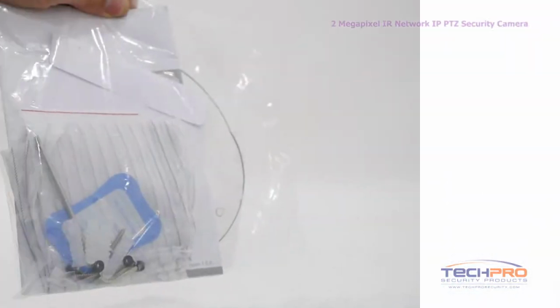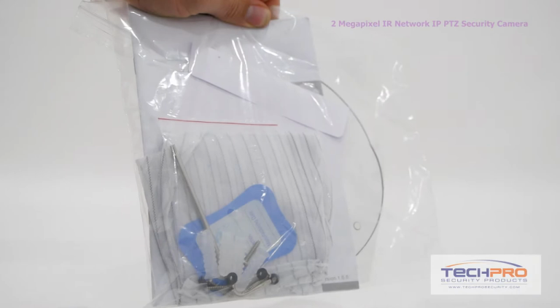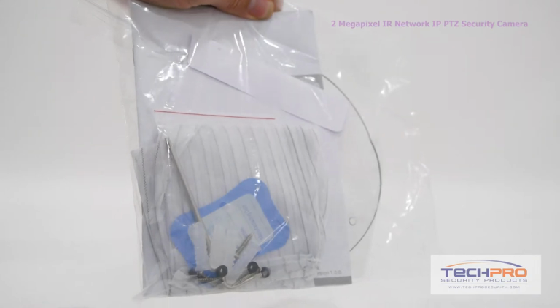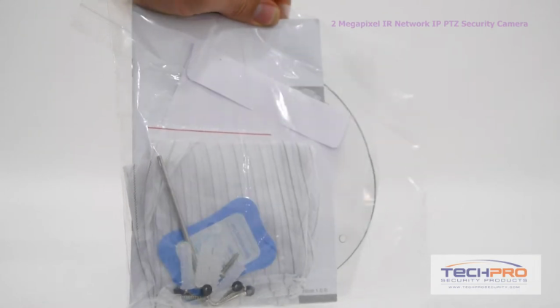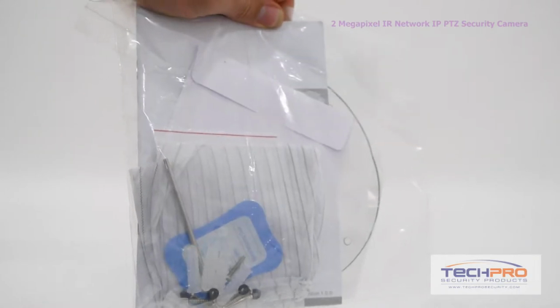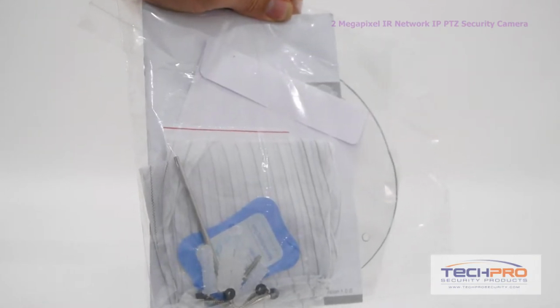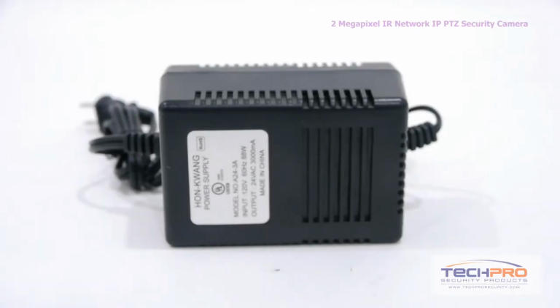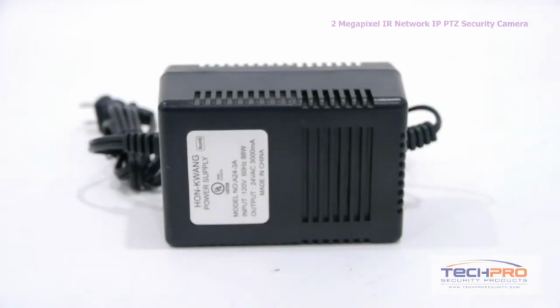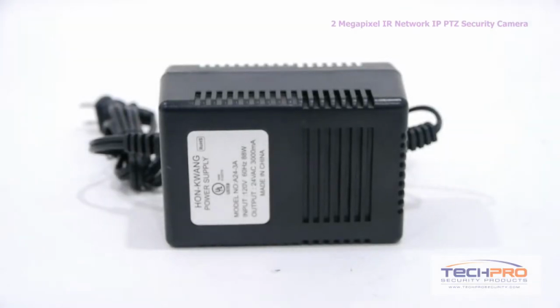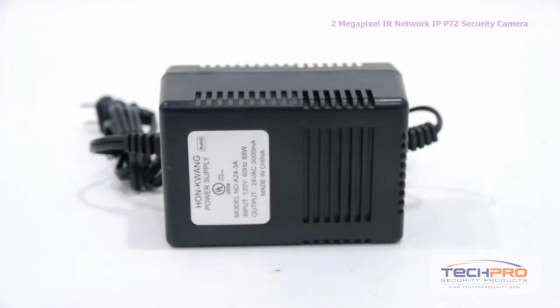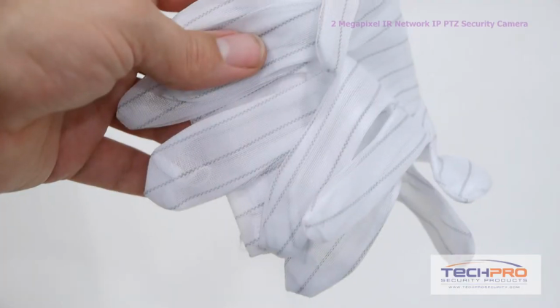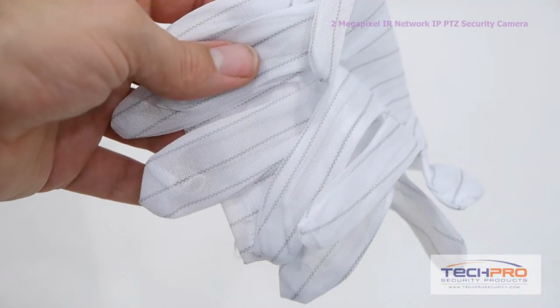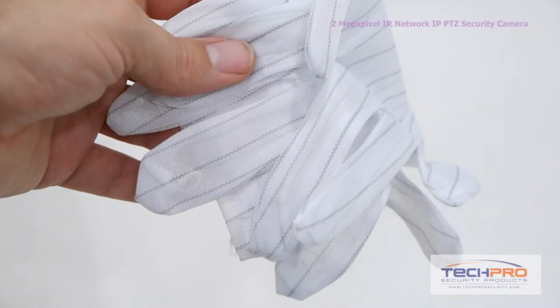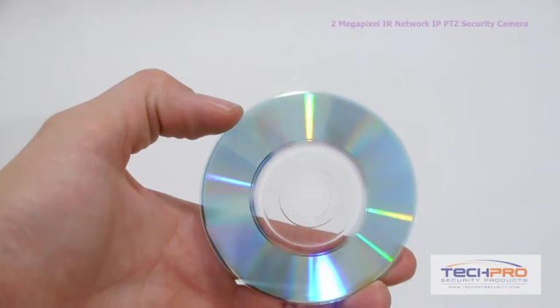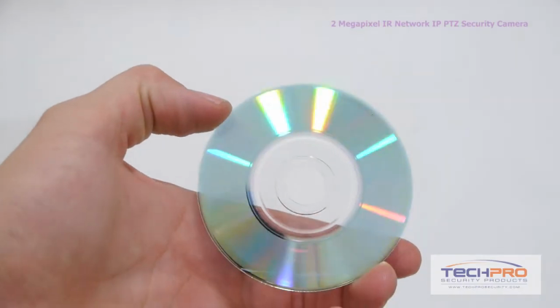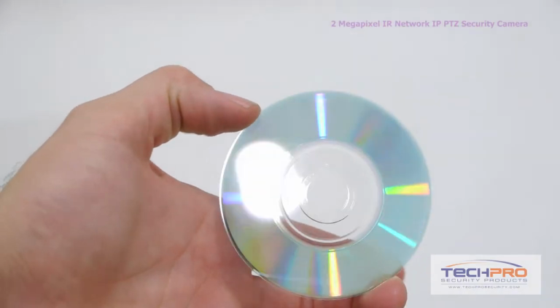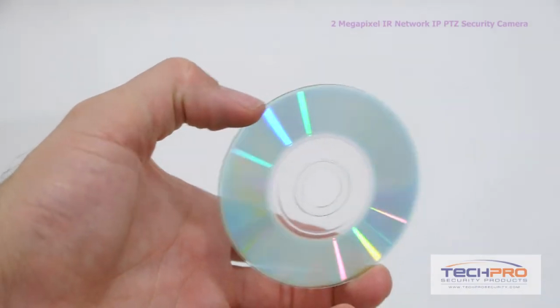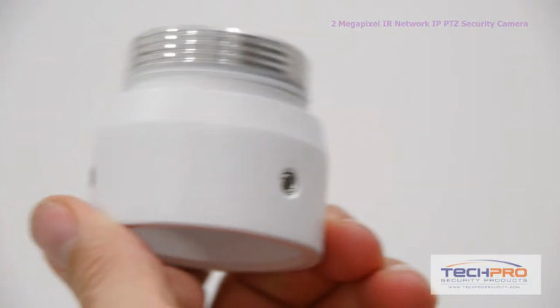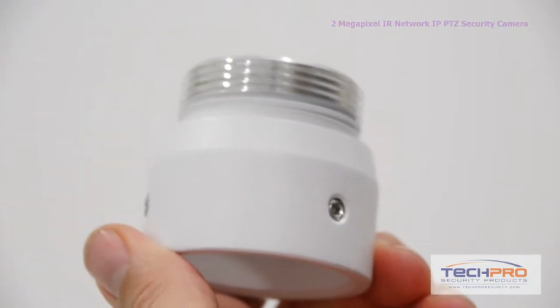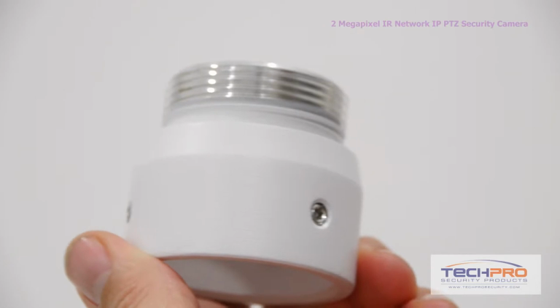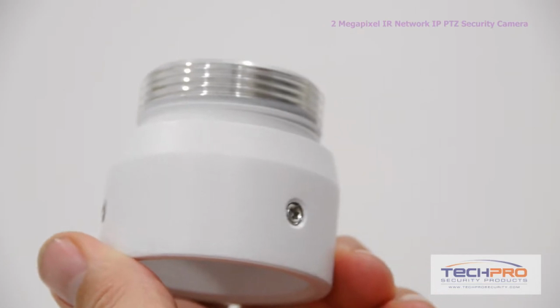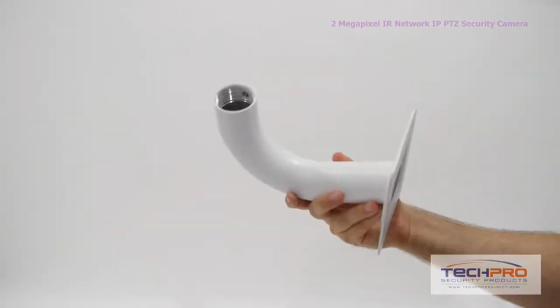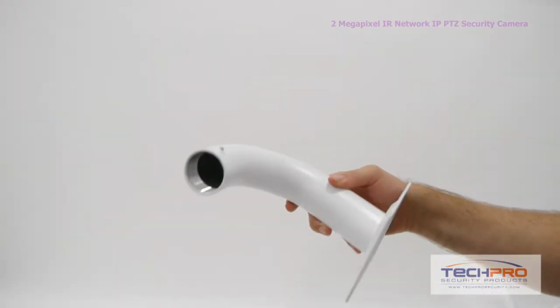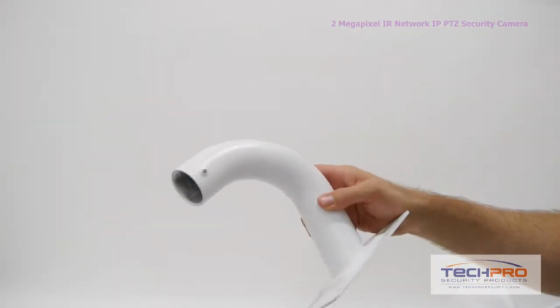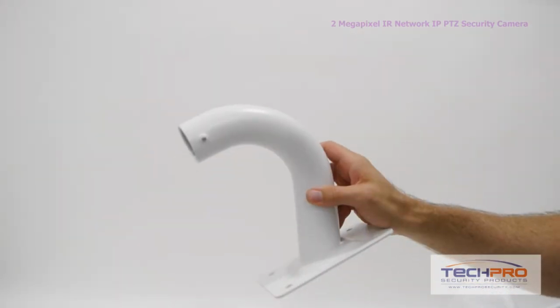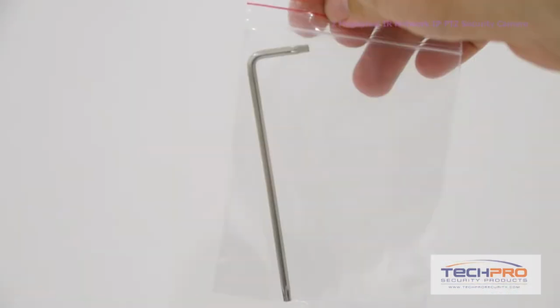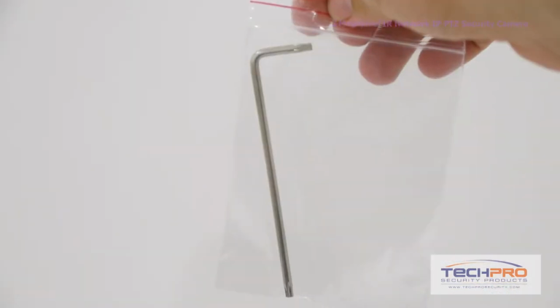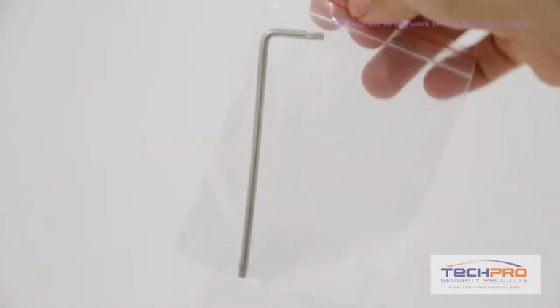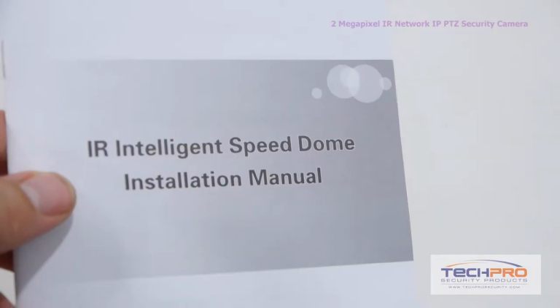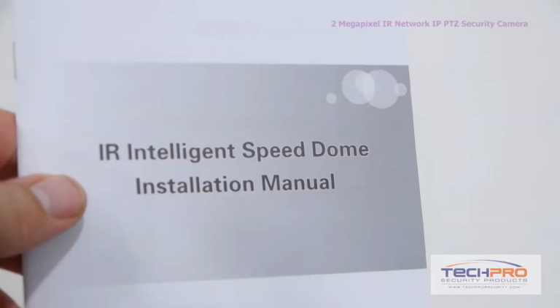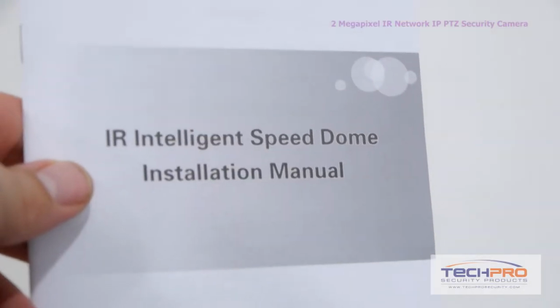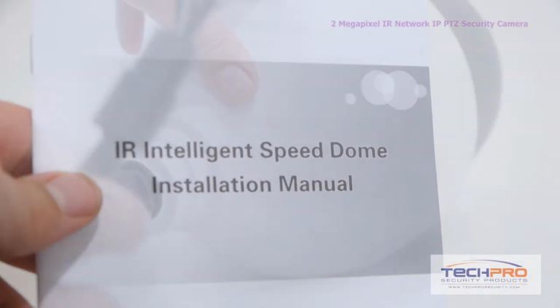Inside the box you'll also find a power supply, gloves, software disc, a base connector, a wall mount, an allen wrench, and an instruction manual.